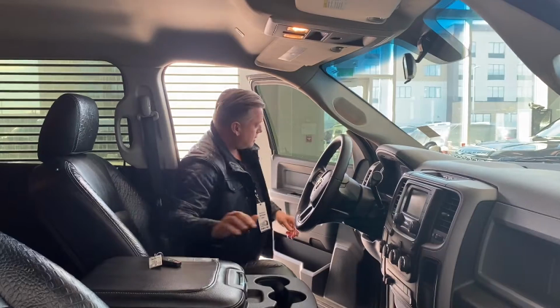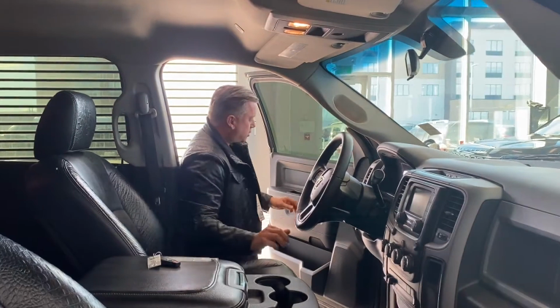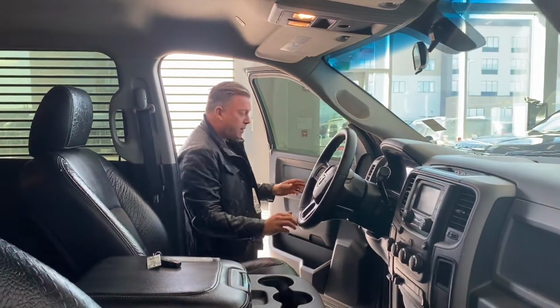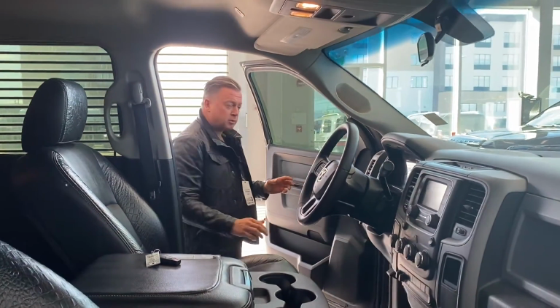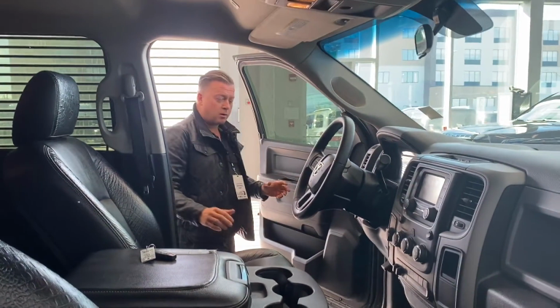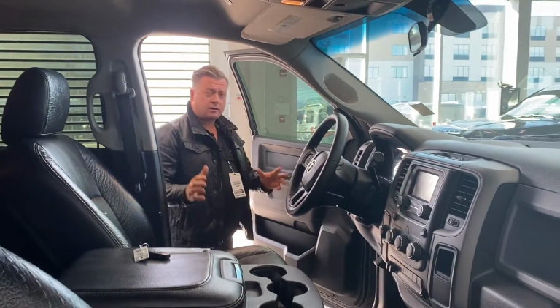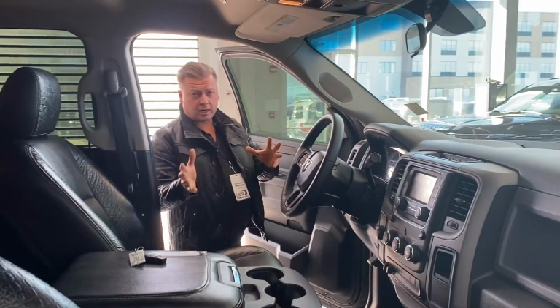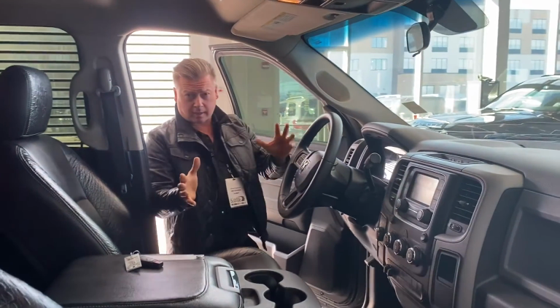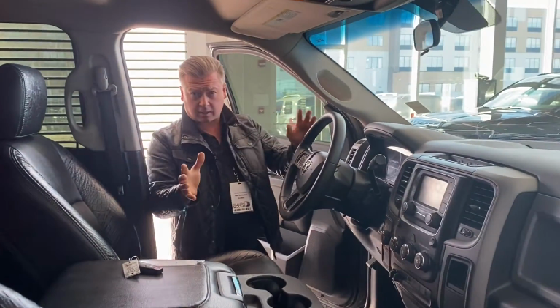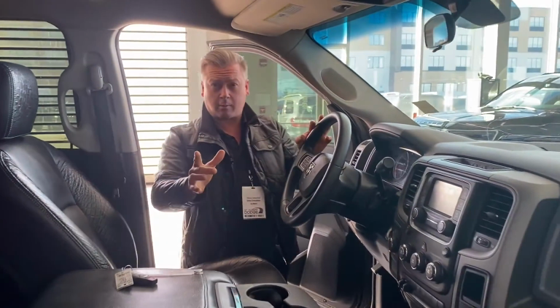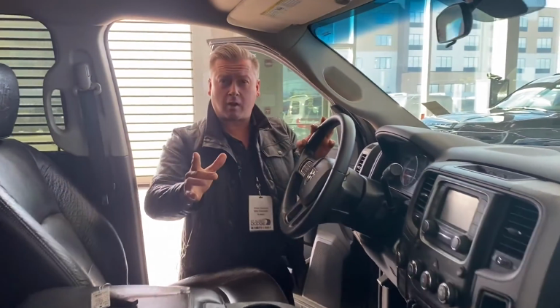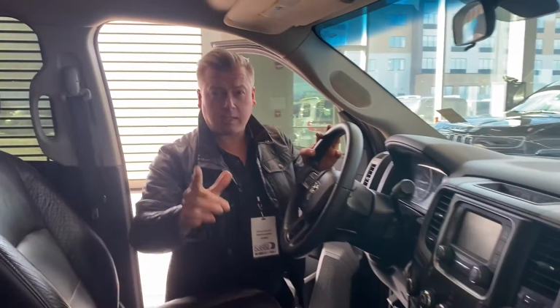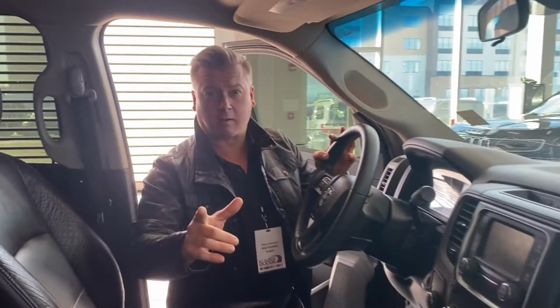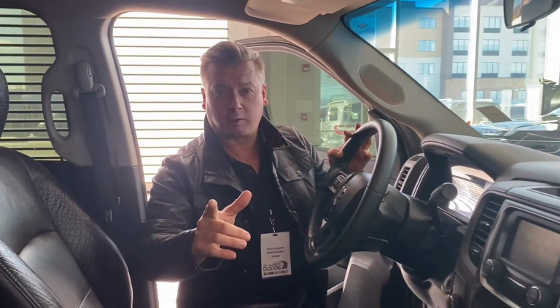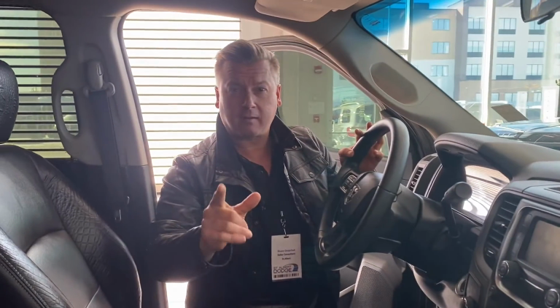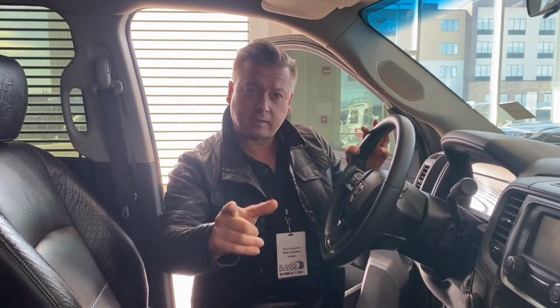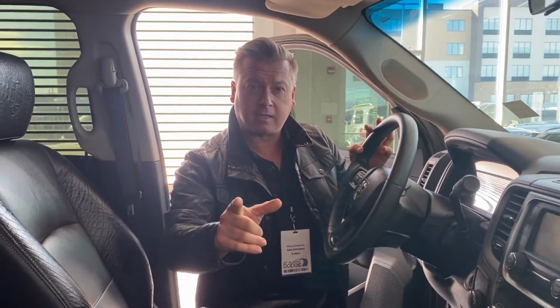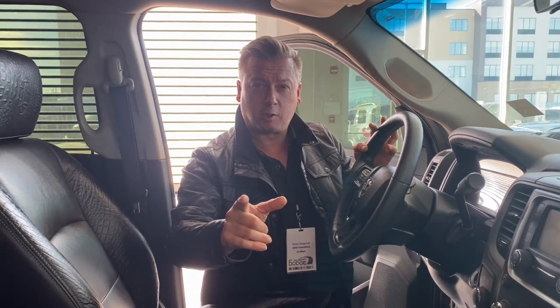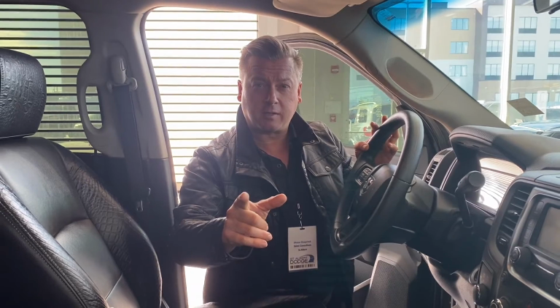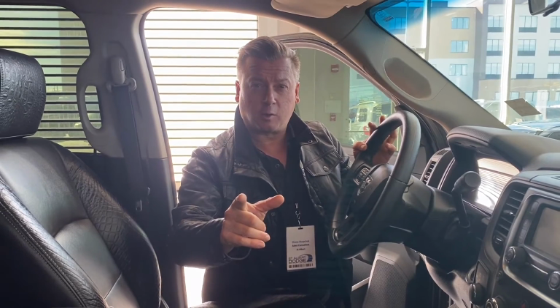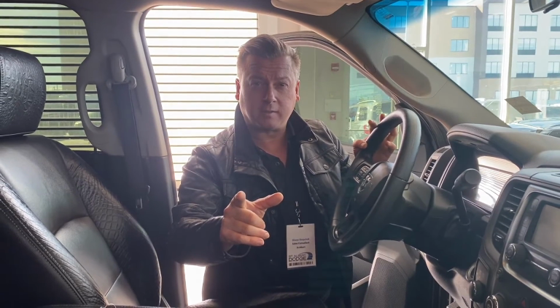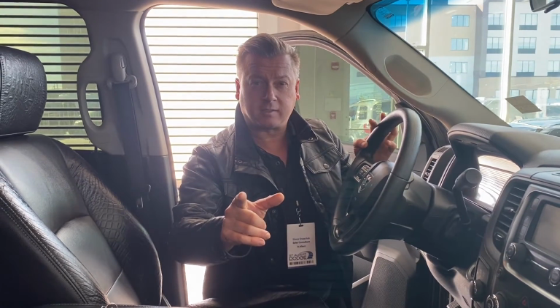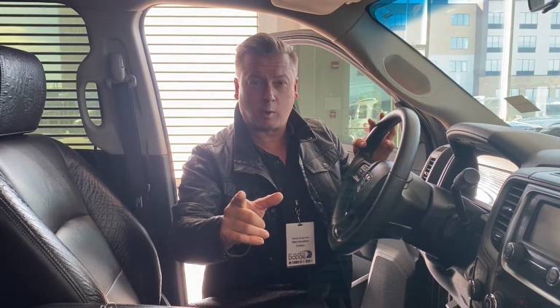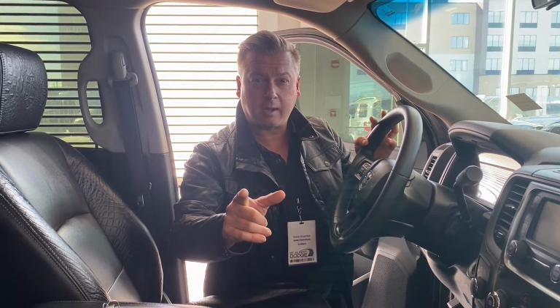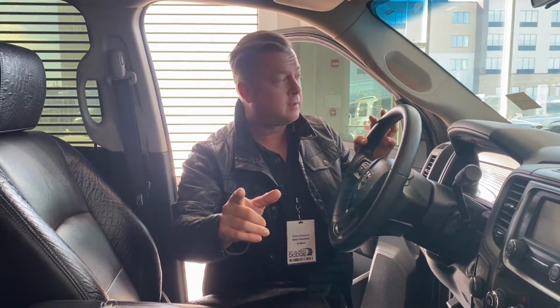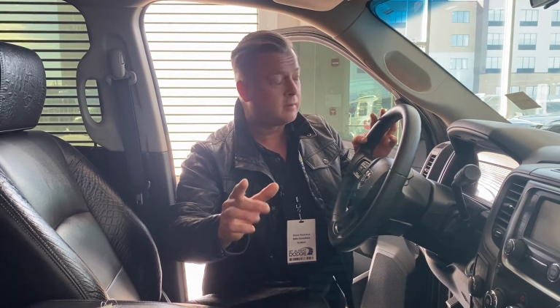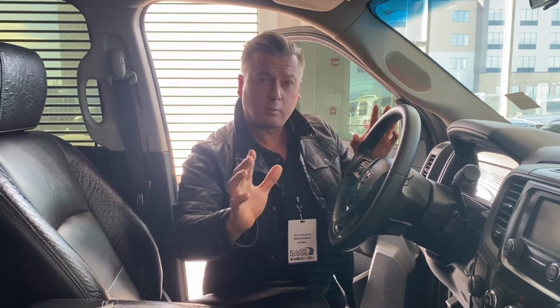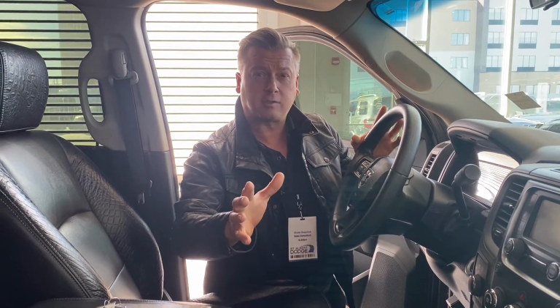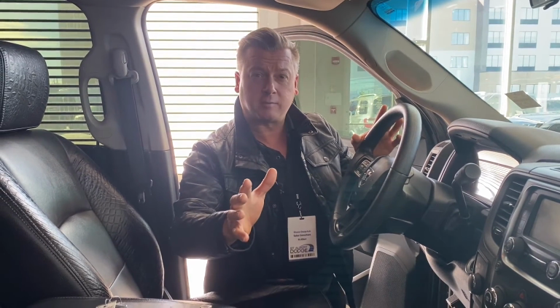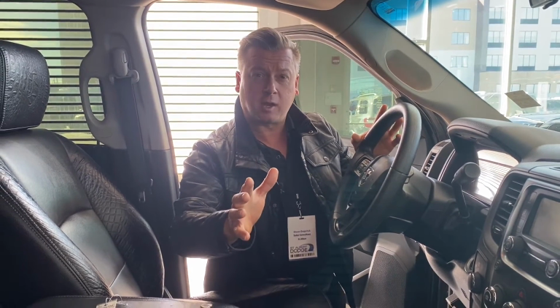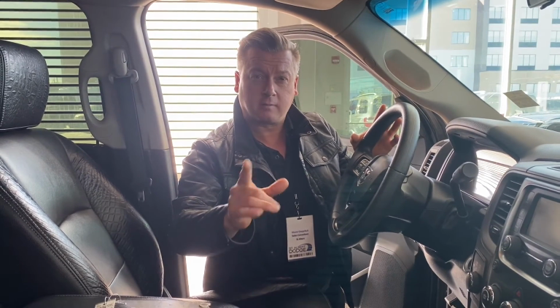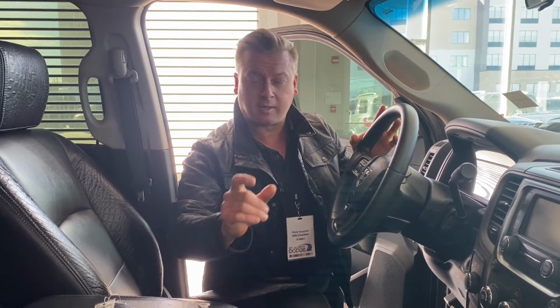Nice truck — power windows, power locks. Shano Subject, St. Albert Dodge. Give me a call direct: 780-901-6719. We'll test drive some trucks. Thank you.